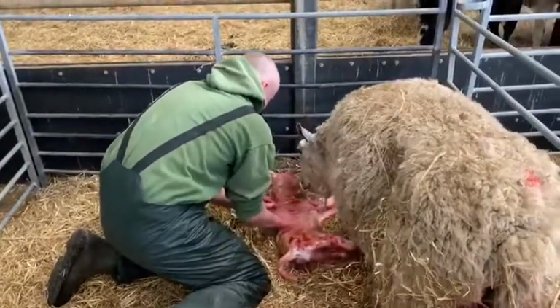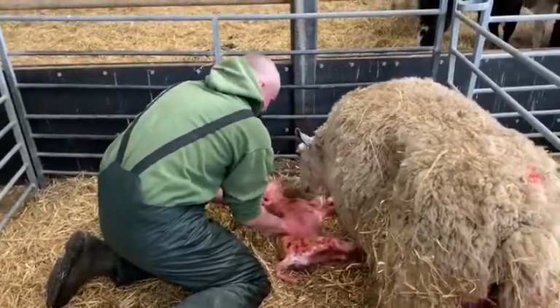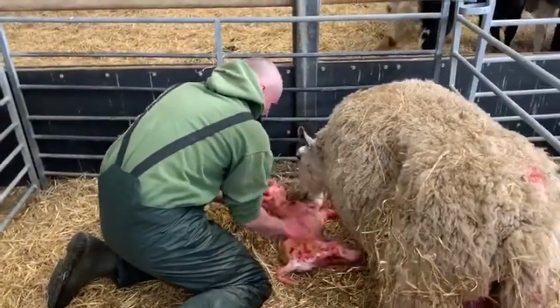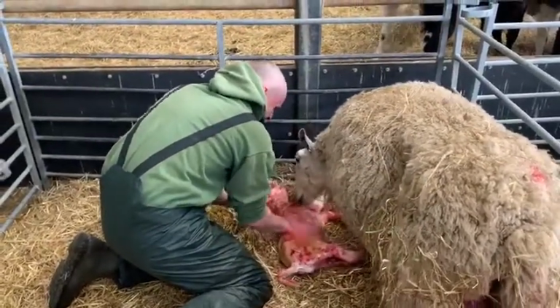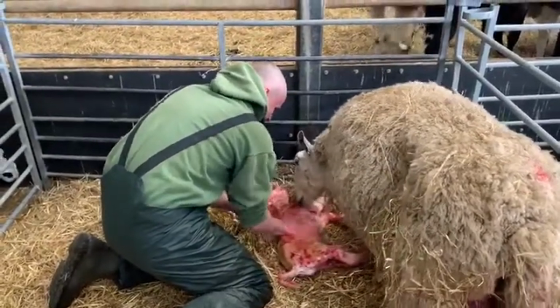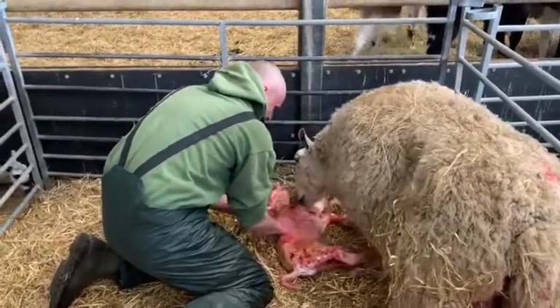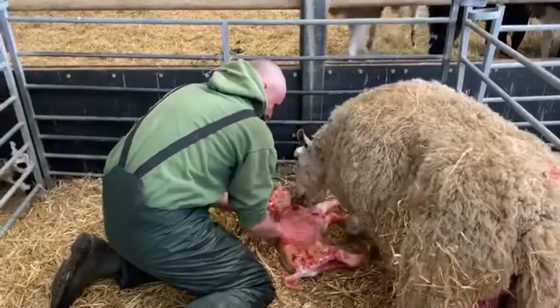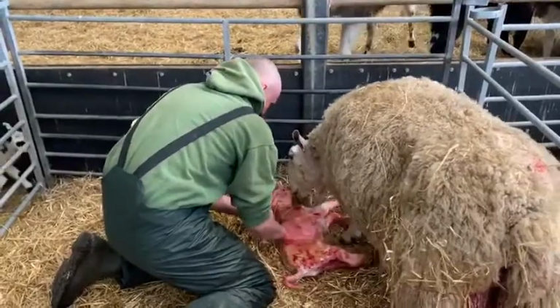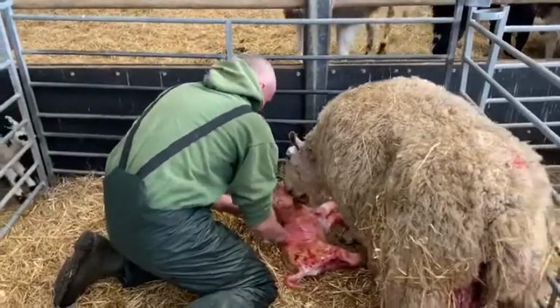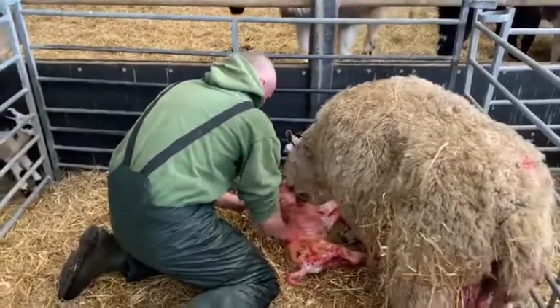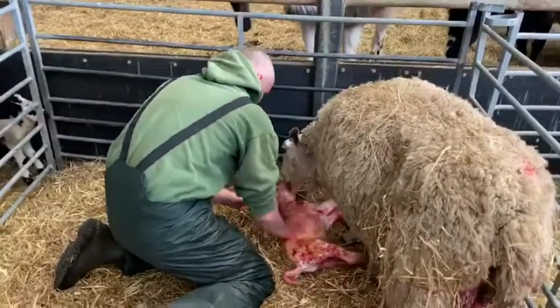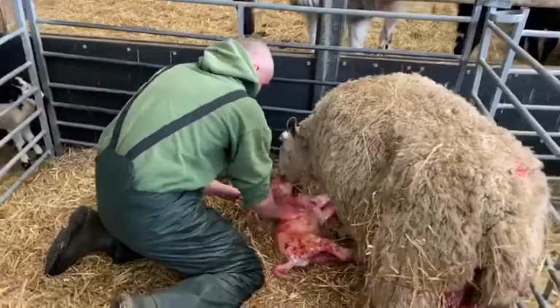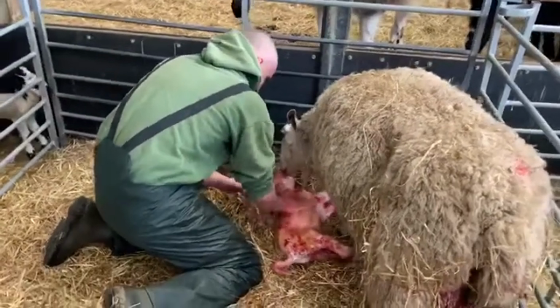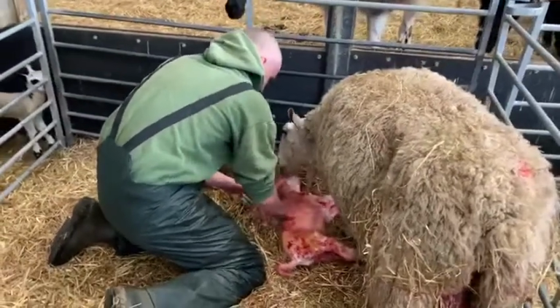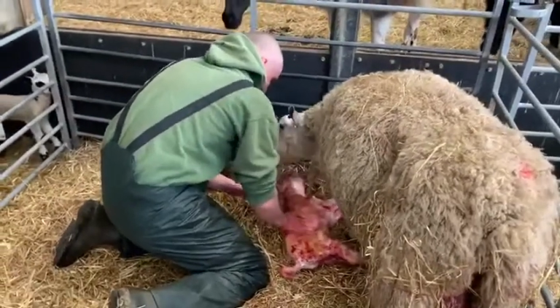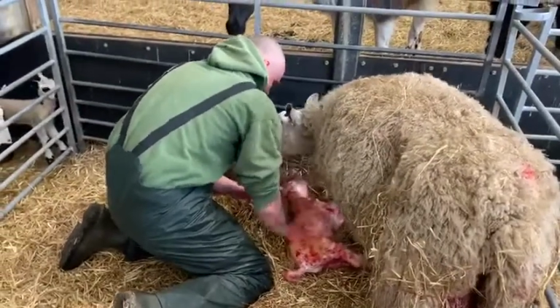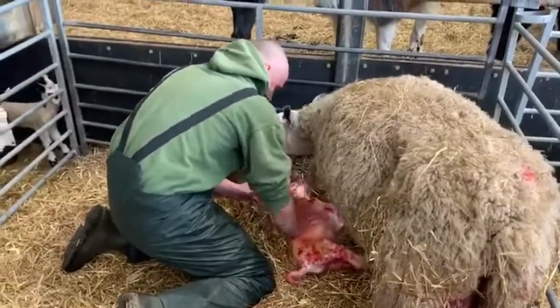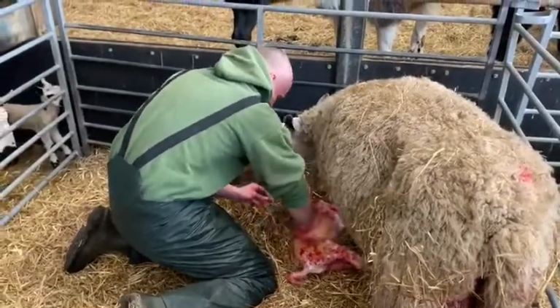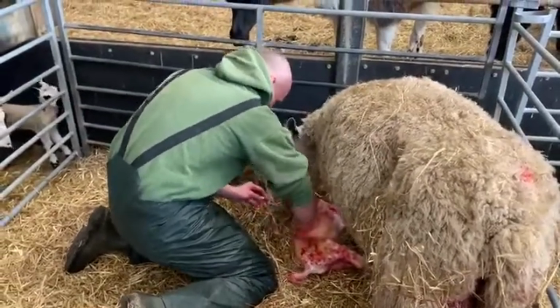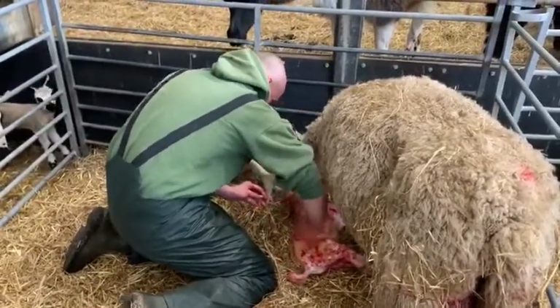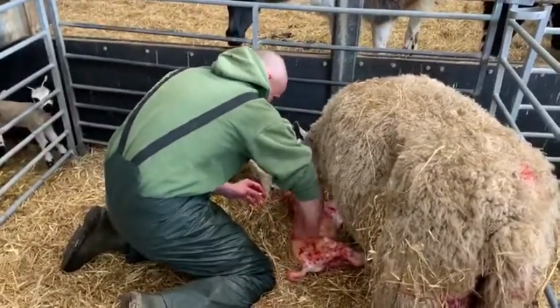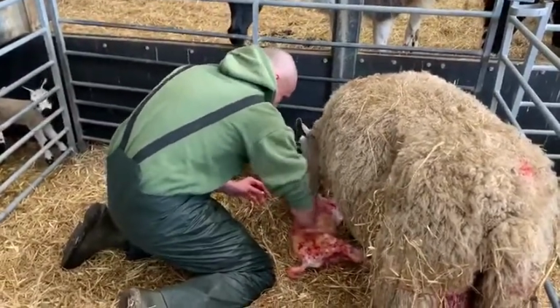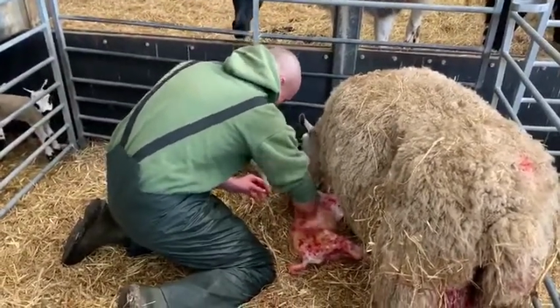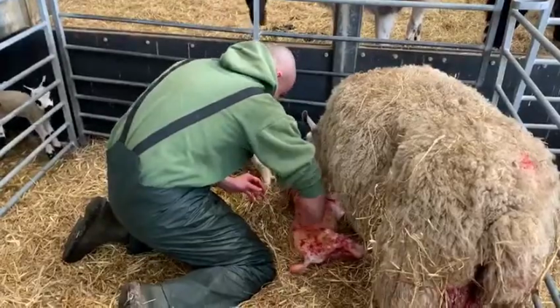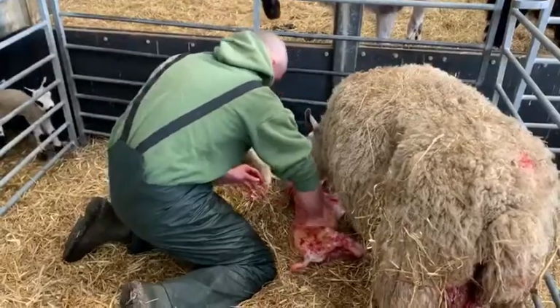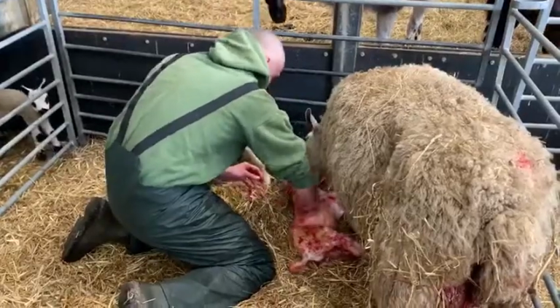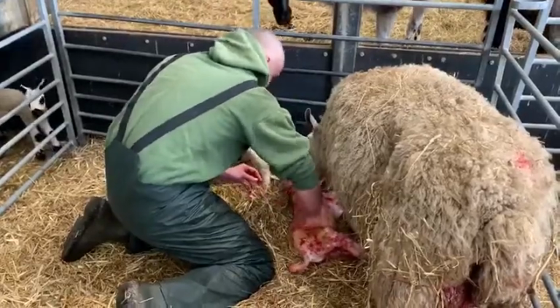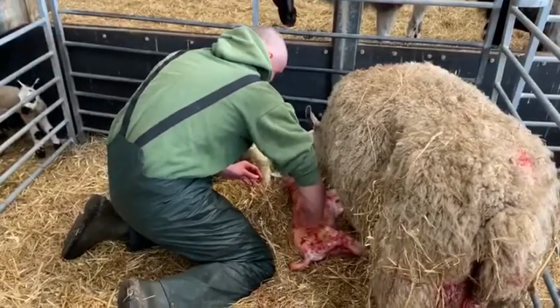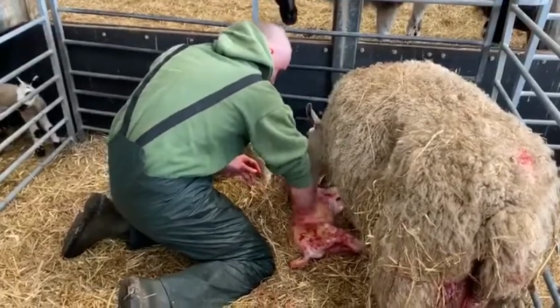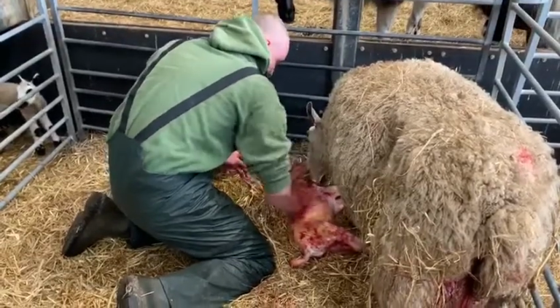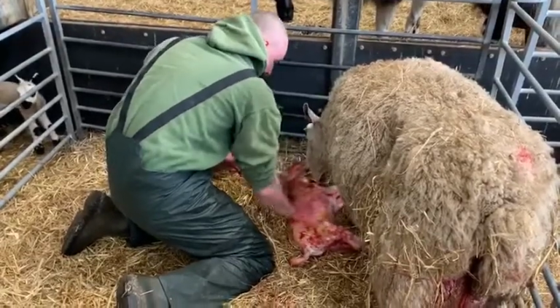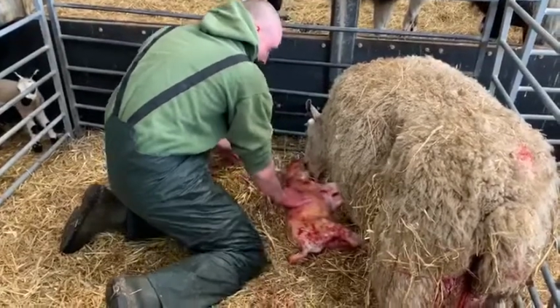Tom now just making sure, giving it a rub, getting the breathing going properly. Mum's cleaning it as you can see already. And that's a good sized lamb.